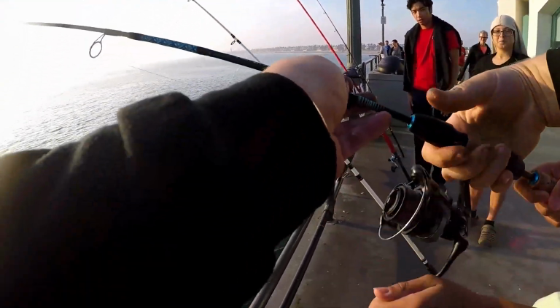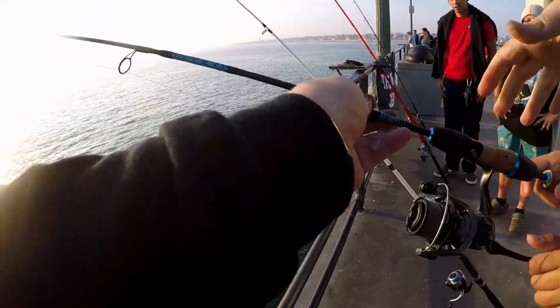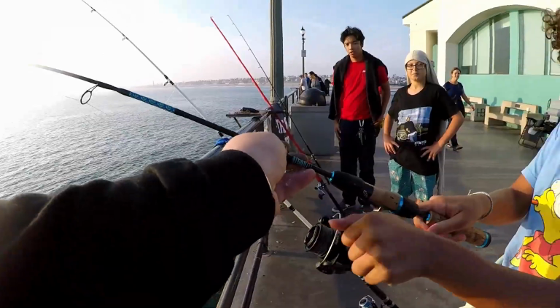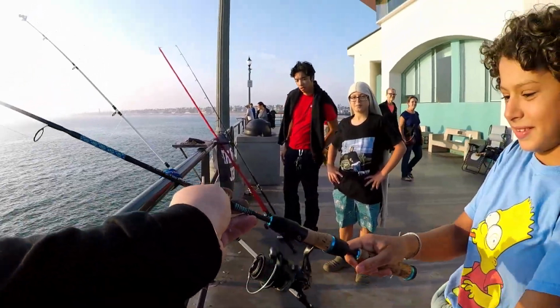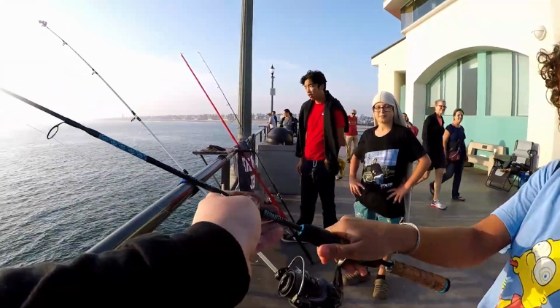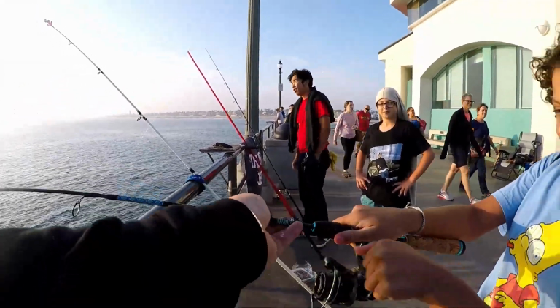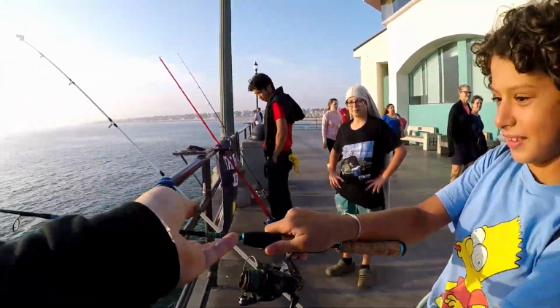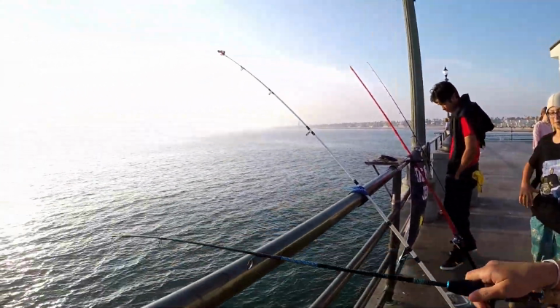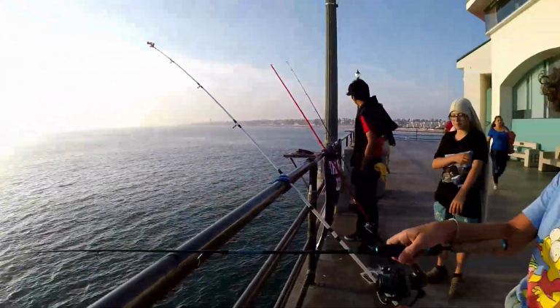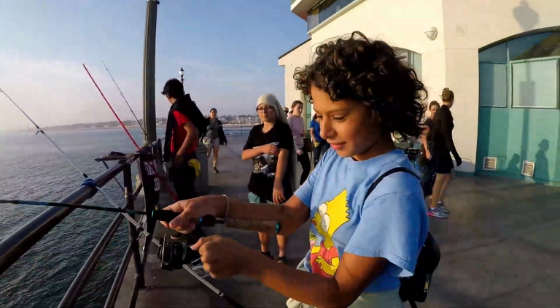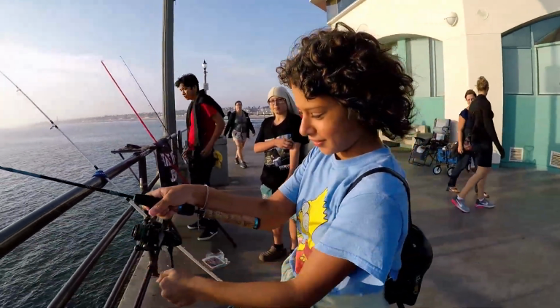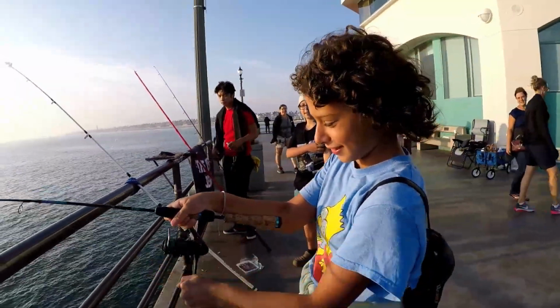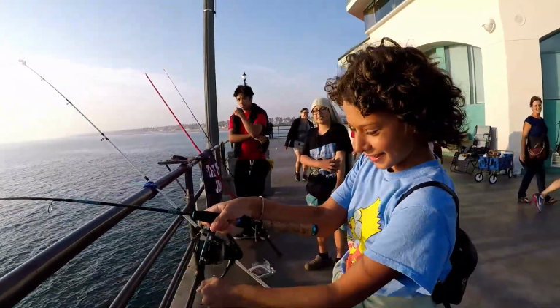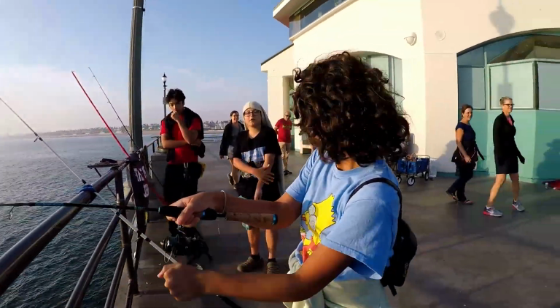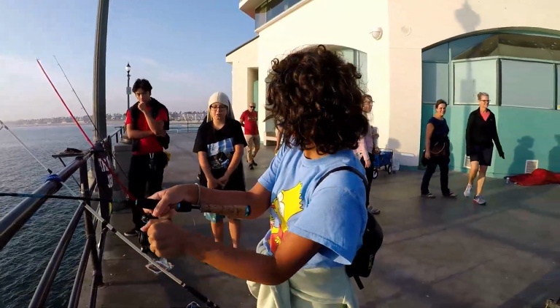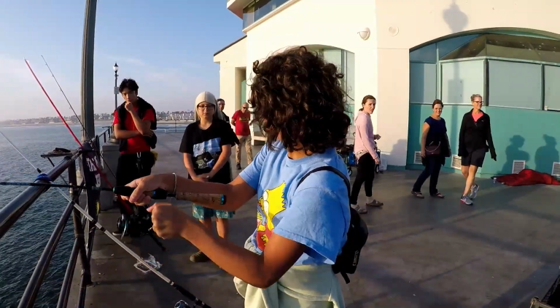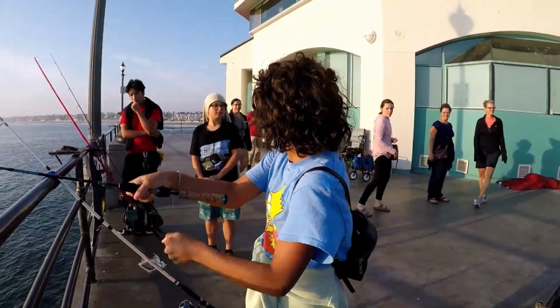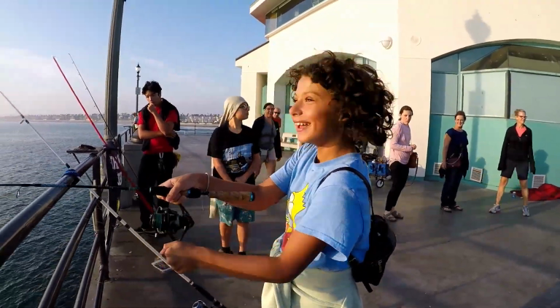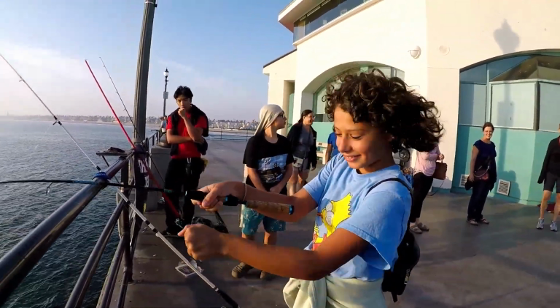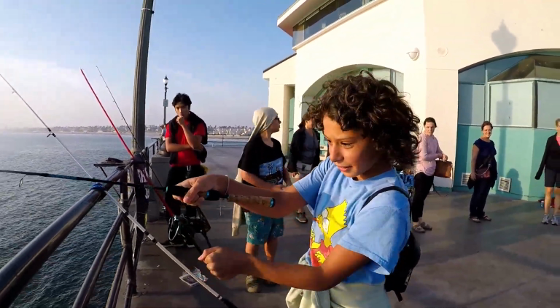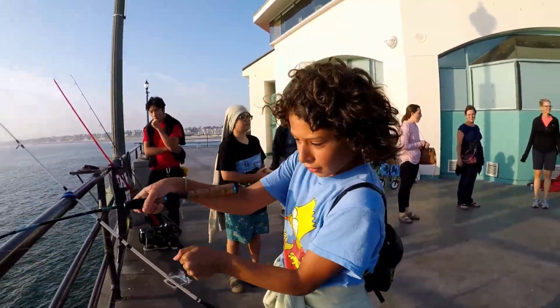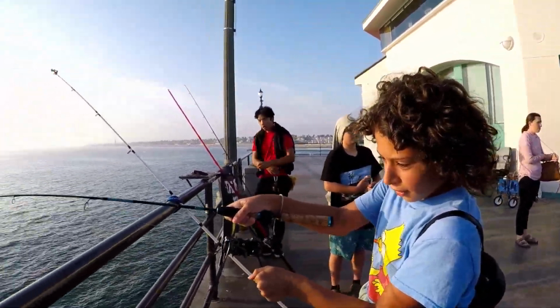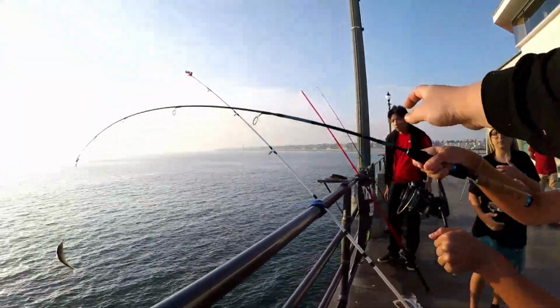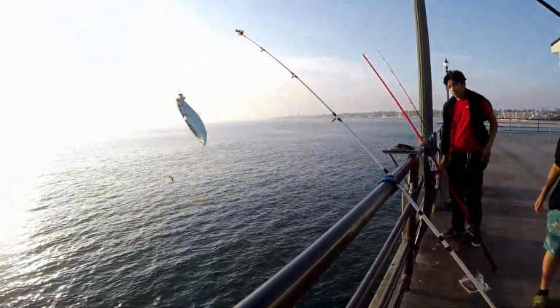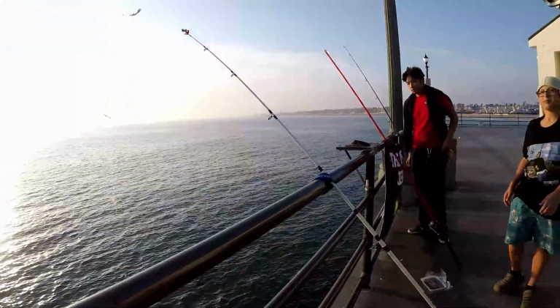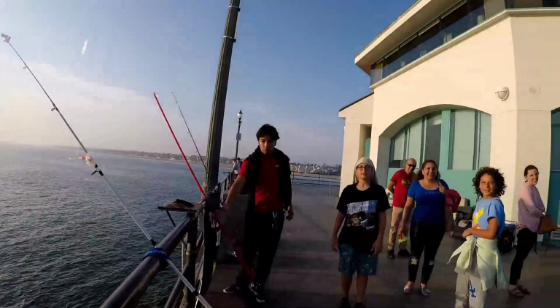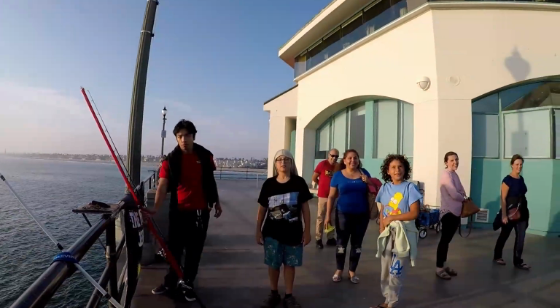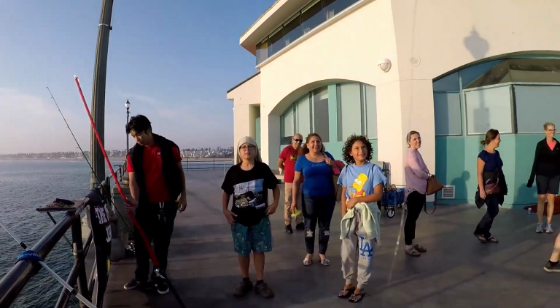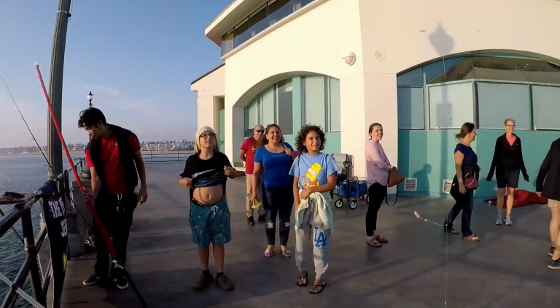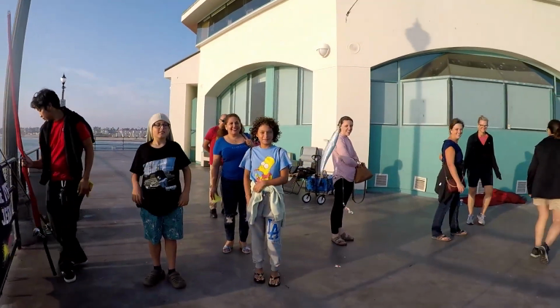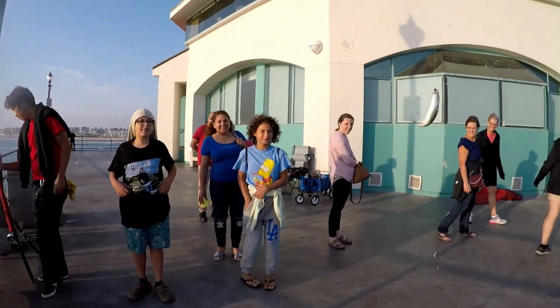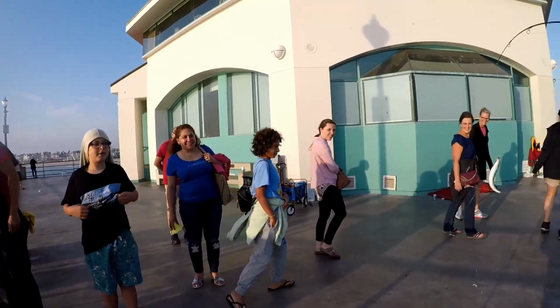Let me show you the booty — look at all the mackerel here. Put your hand around like that, there you go. Reel it up, reel it up — what's your name? Nice, bring it over. Oh, nice catch — there's your fish!